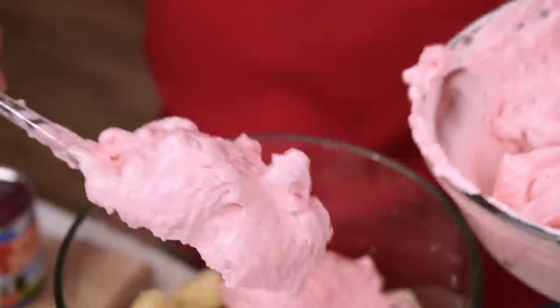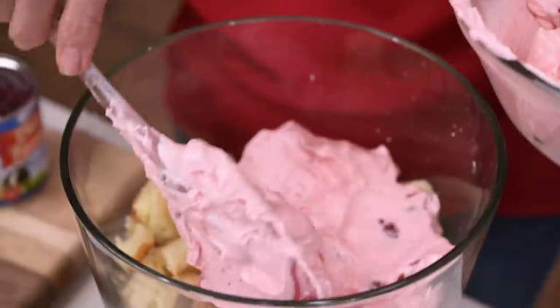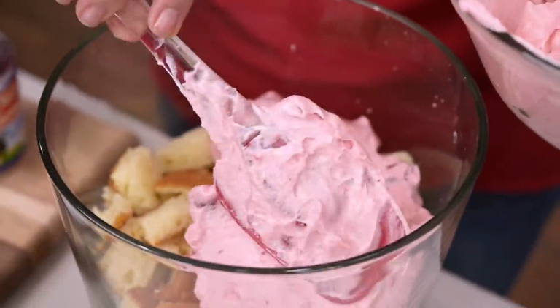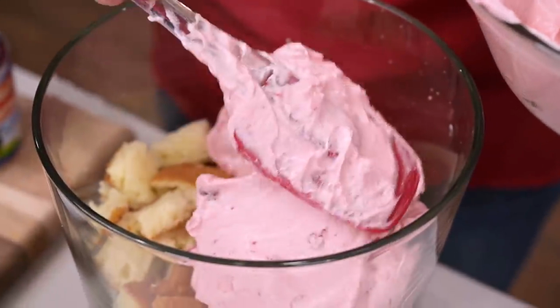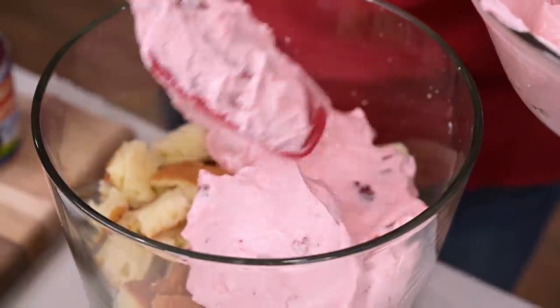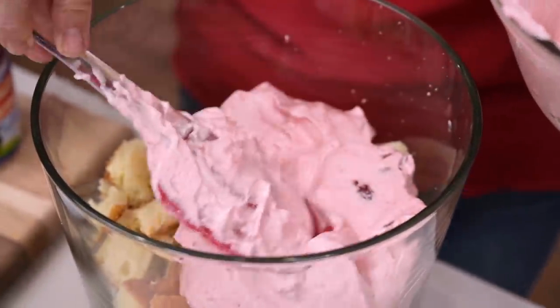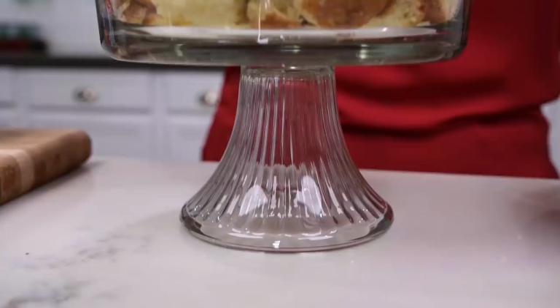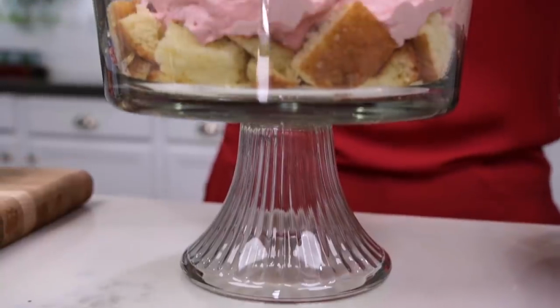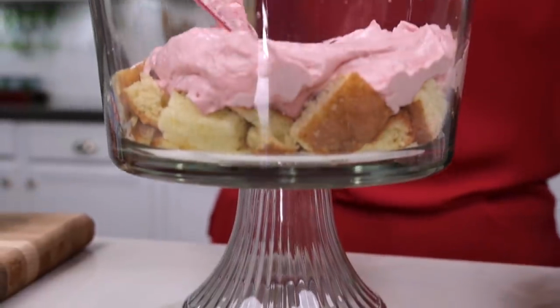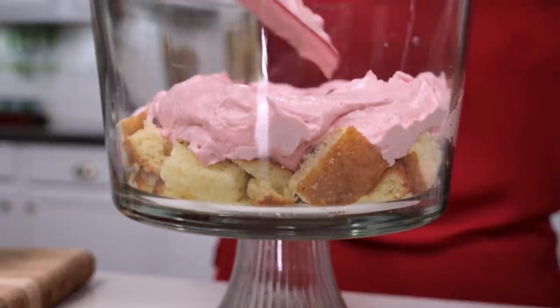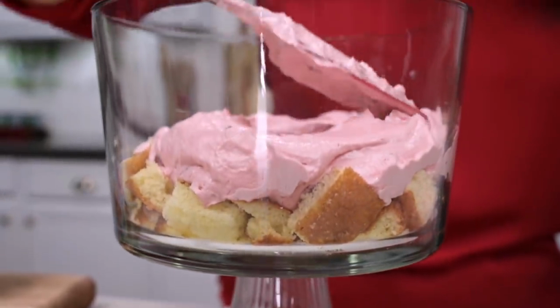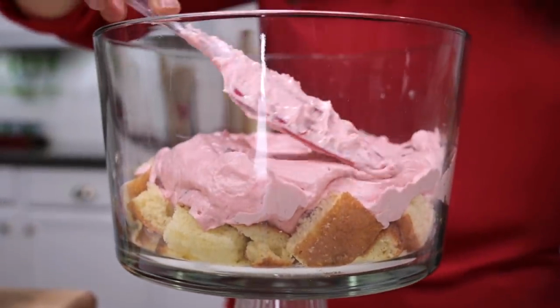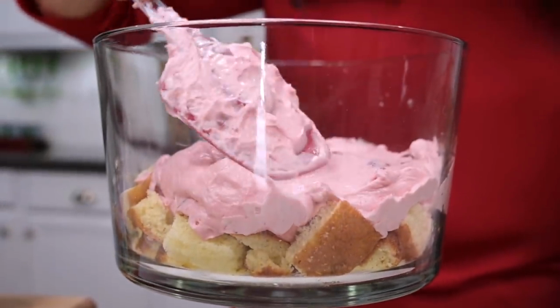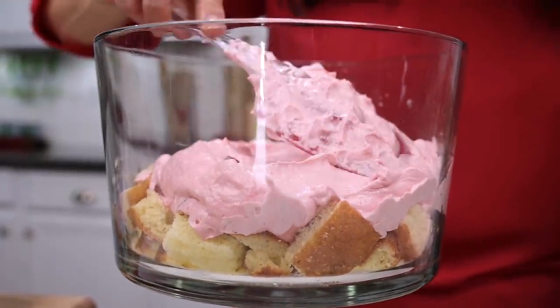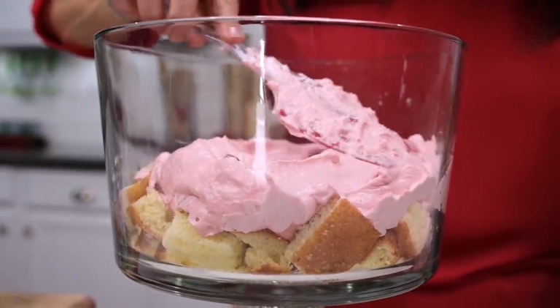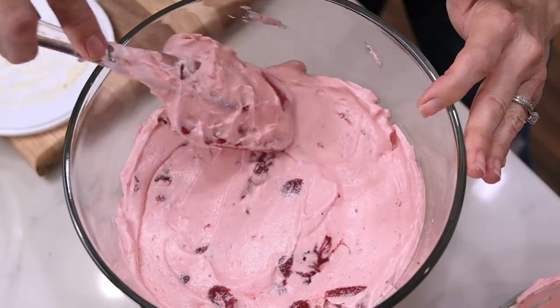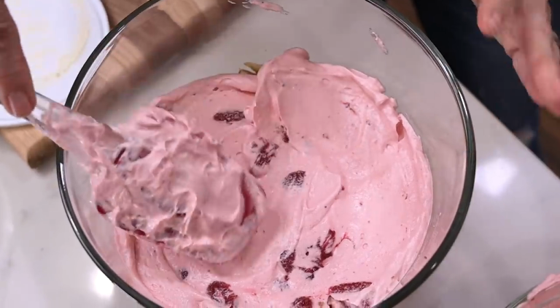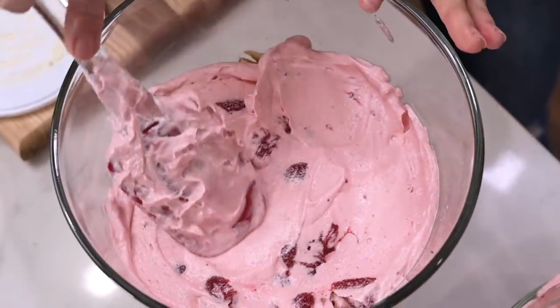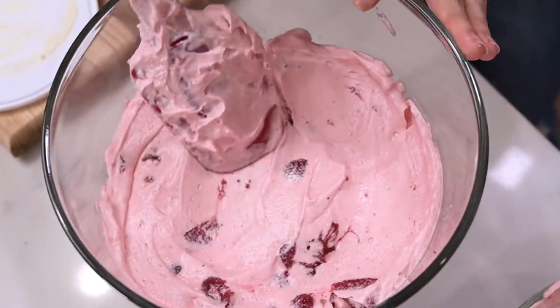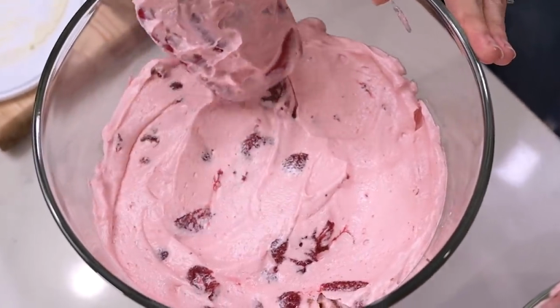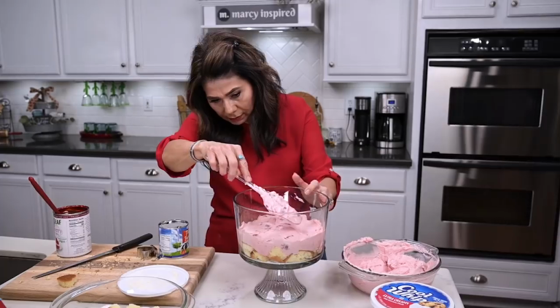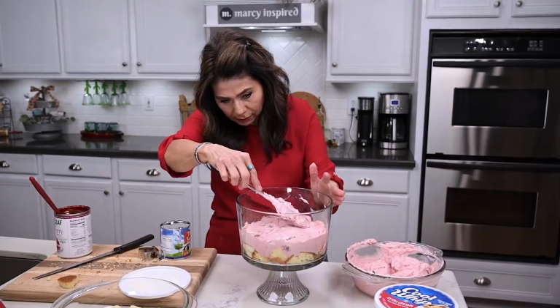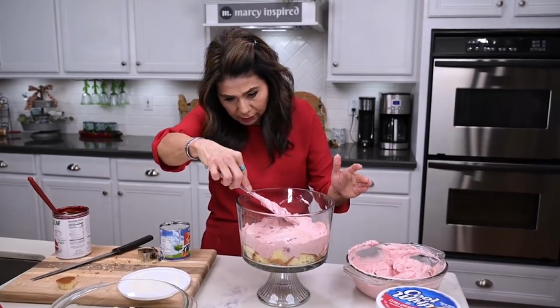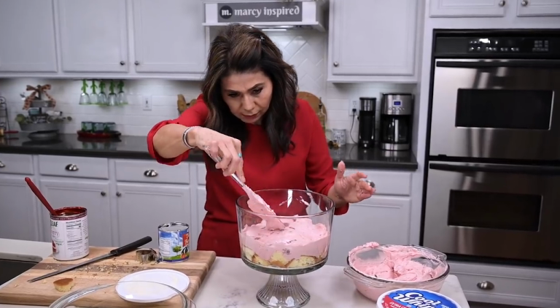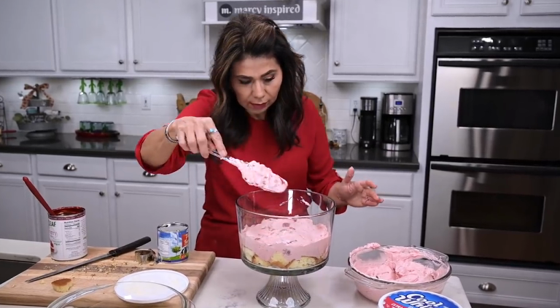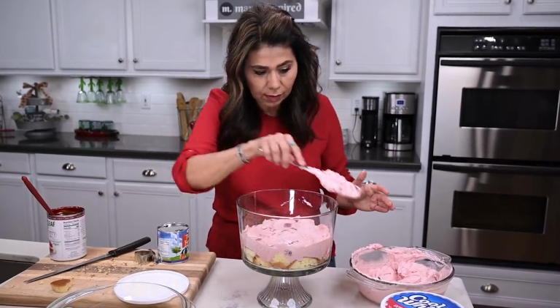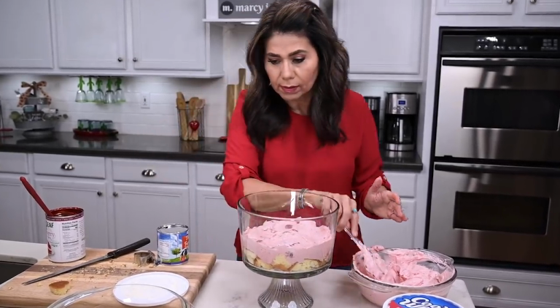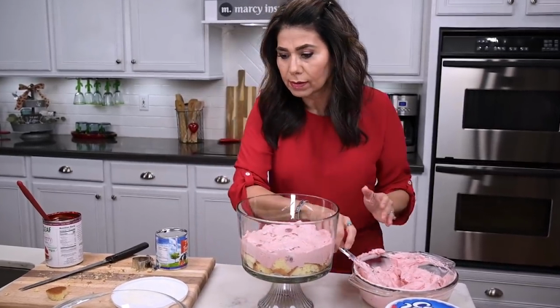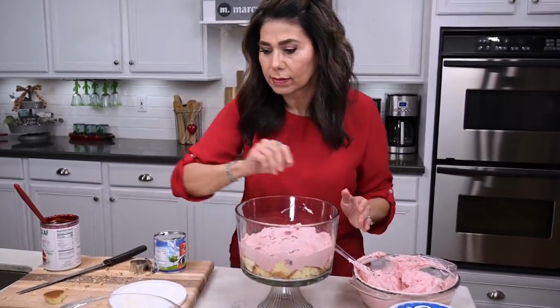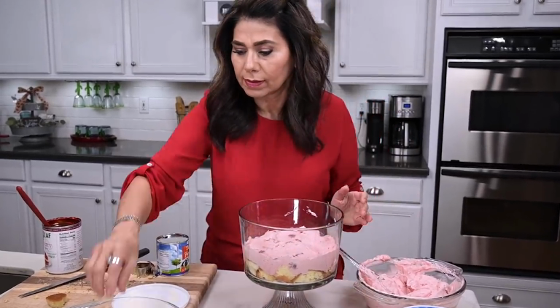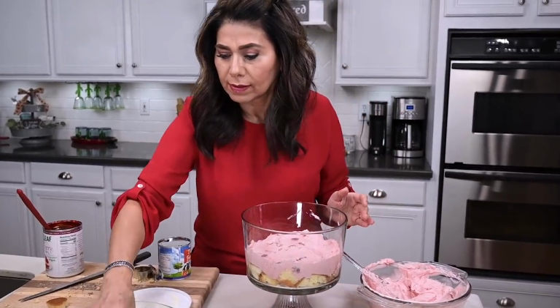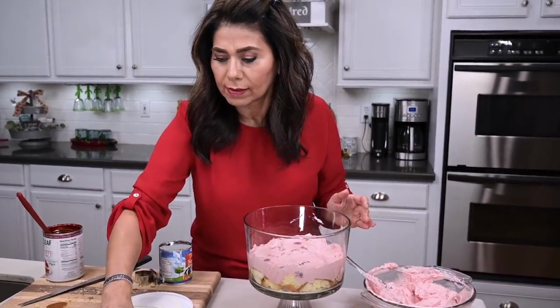I'm not going to put it all in just yet, because I want to put in some of the heart-shaped pieces of cake along the sides of the glass, and the rest of the pudding will need to hold it in place.